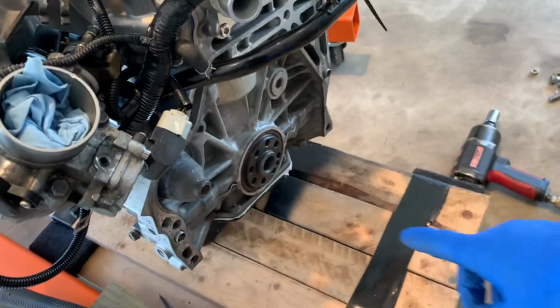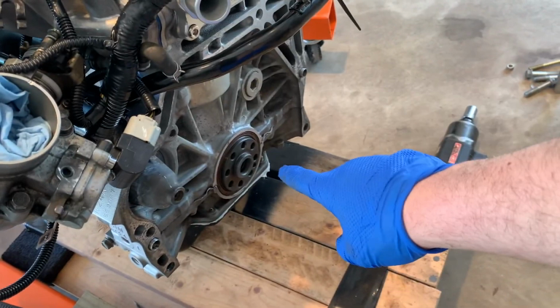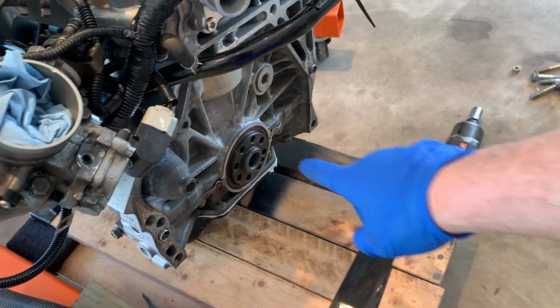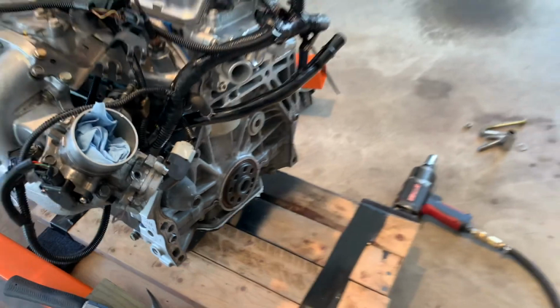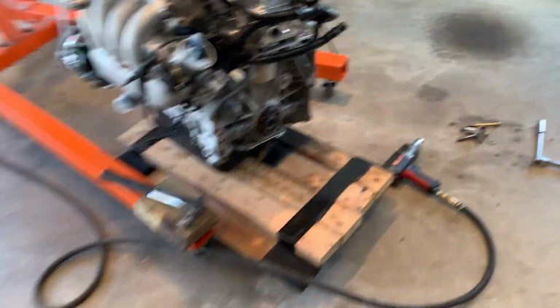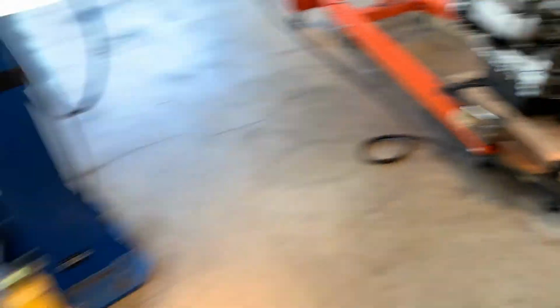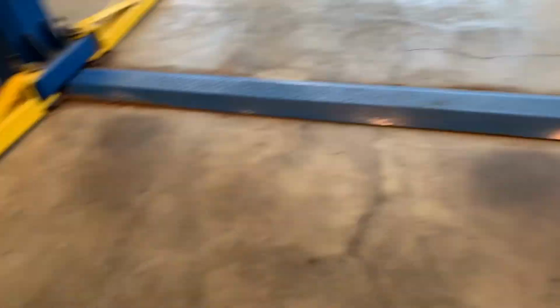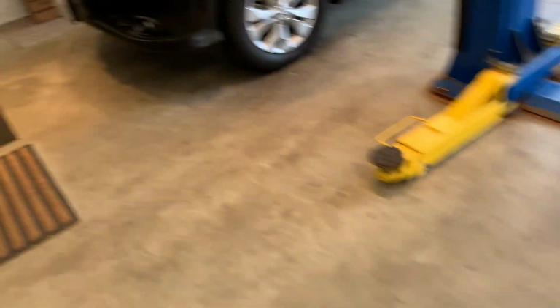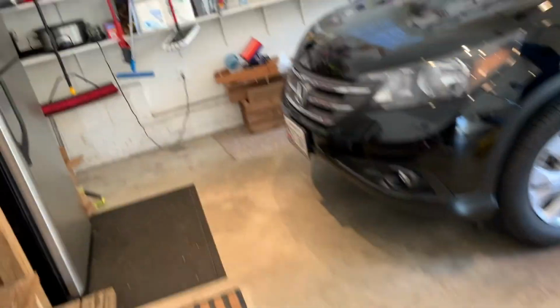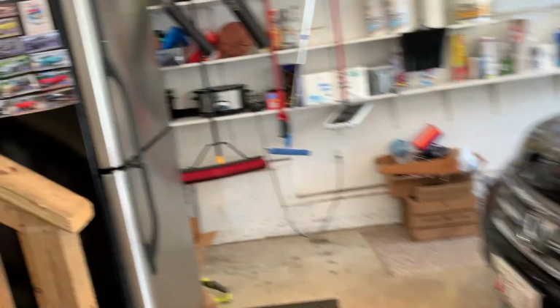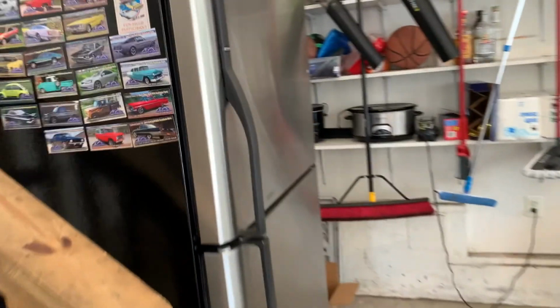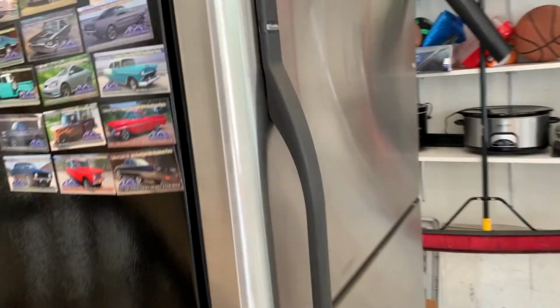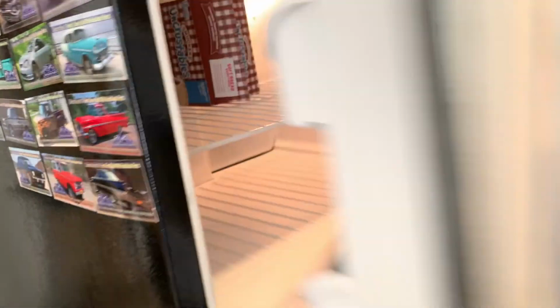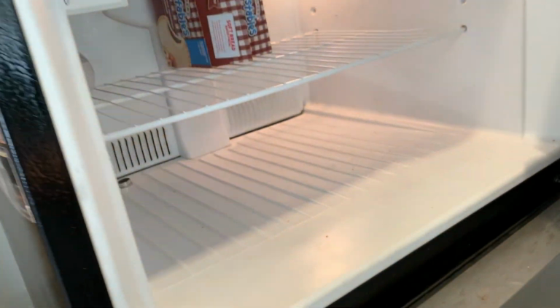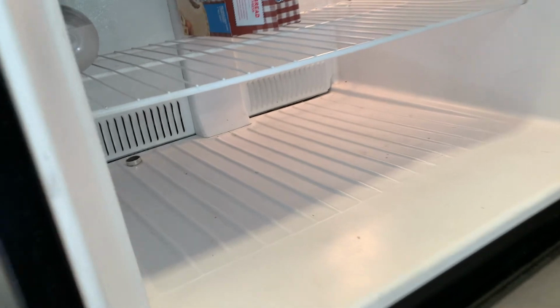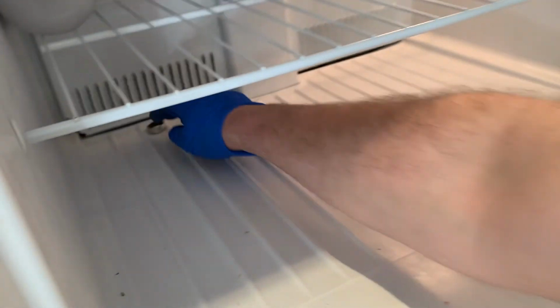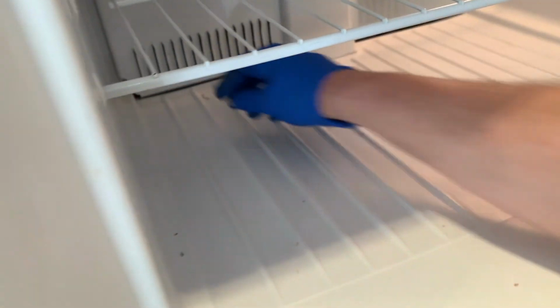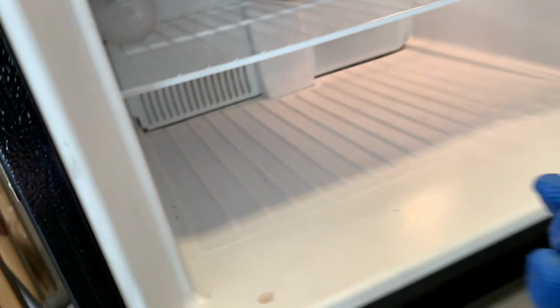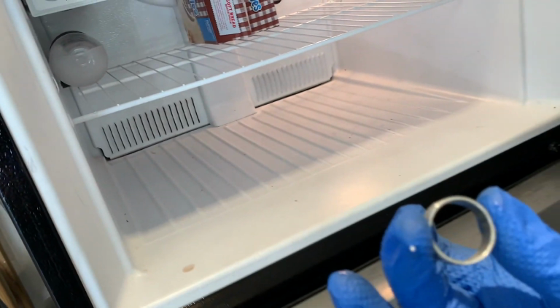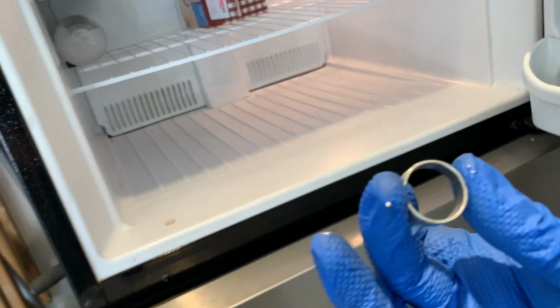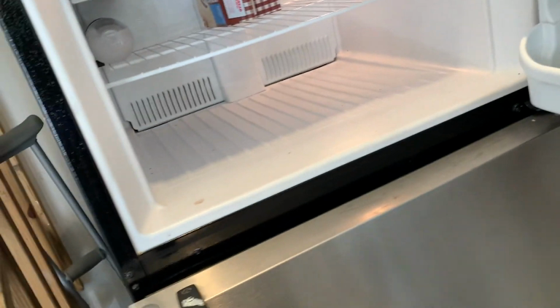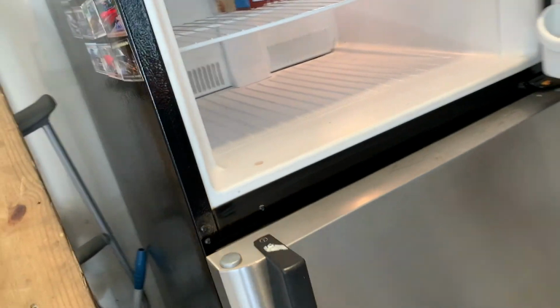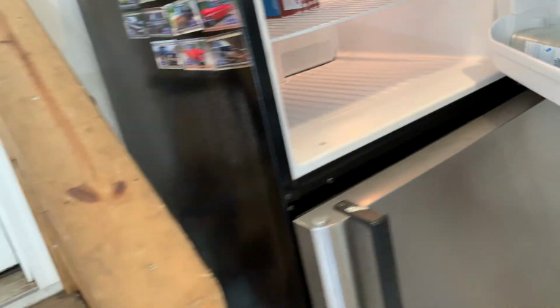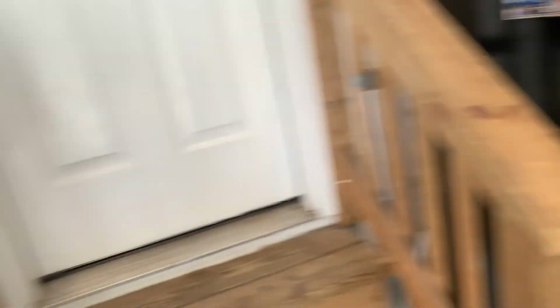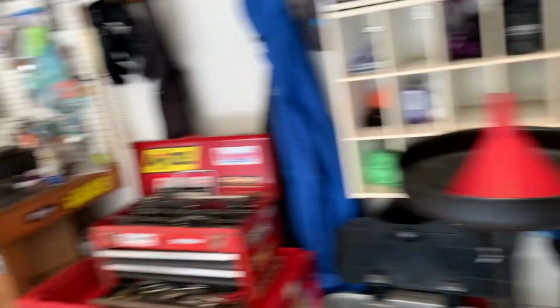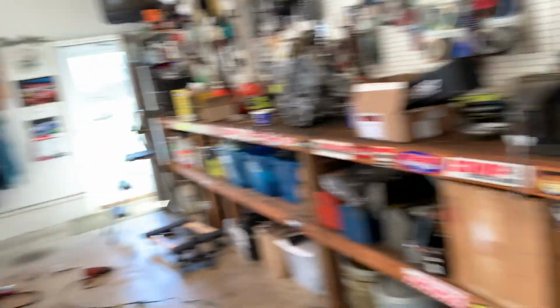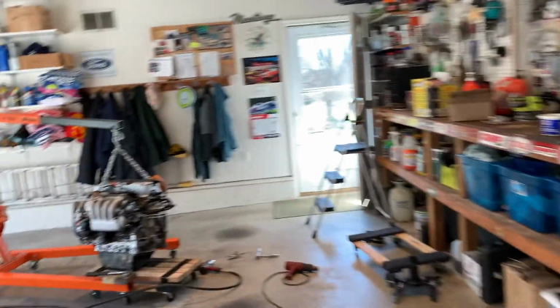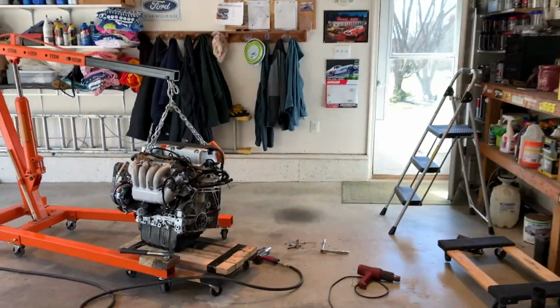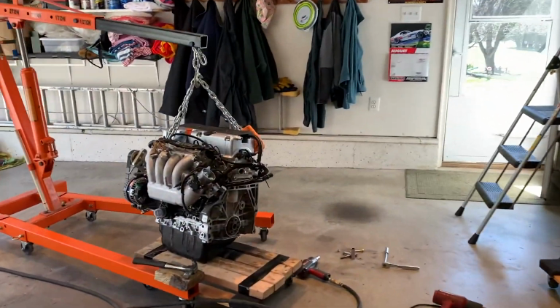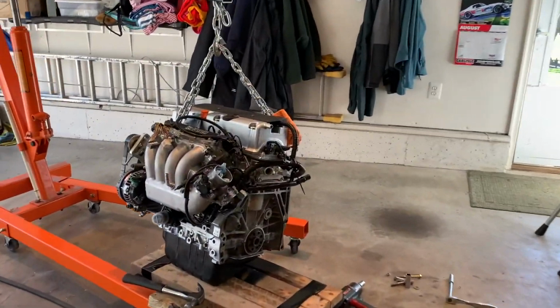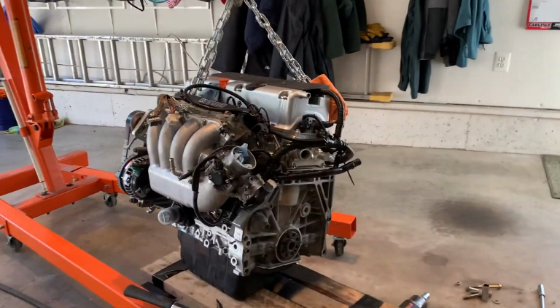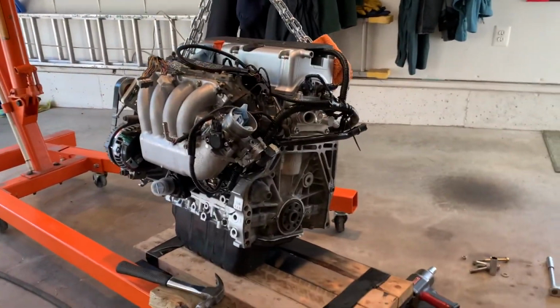I just heated up the crank and the pilot bushing is over here in the freezer. I'm trying to shrink this a little bit and expand the crank a little bit so it should go together super easy. Let's see how it goes.